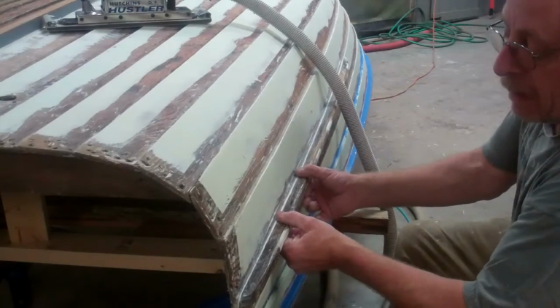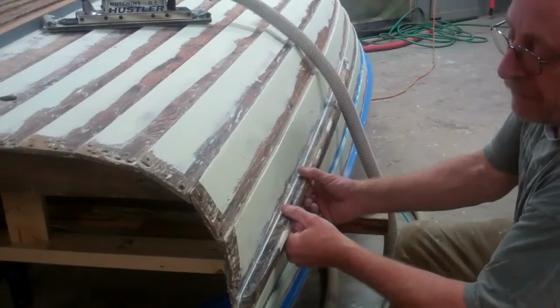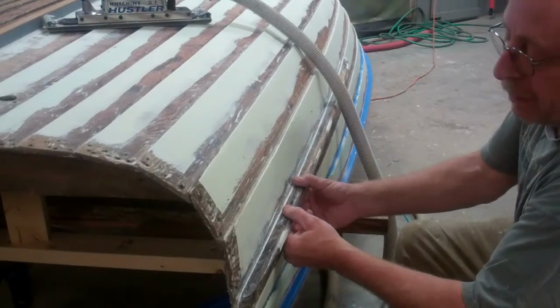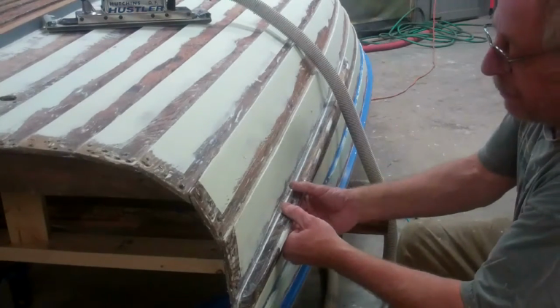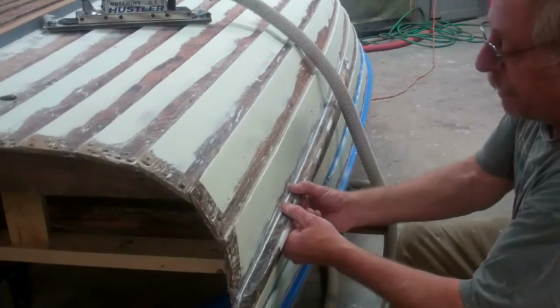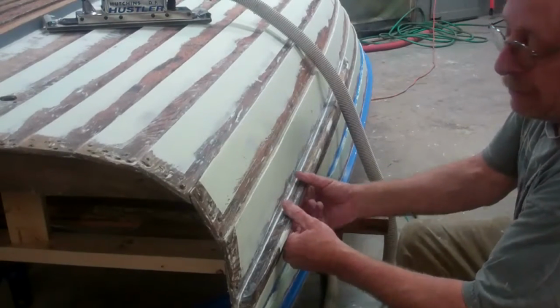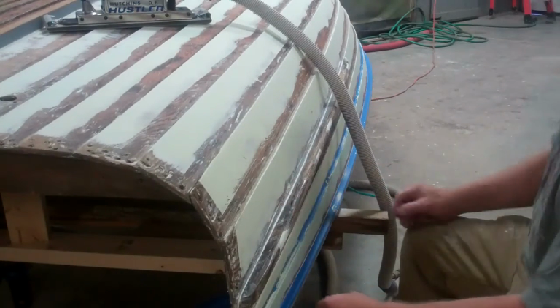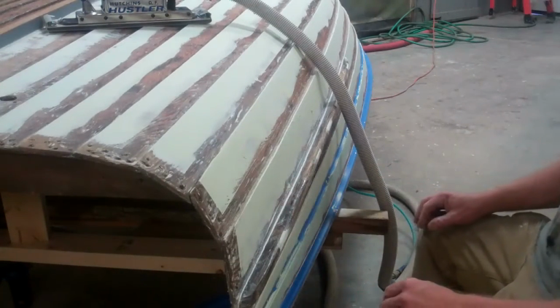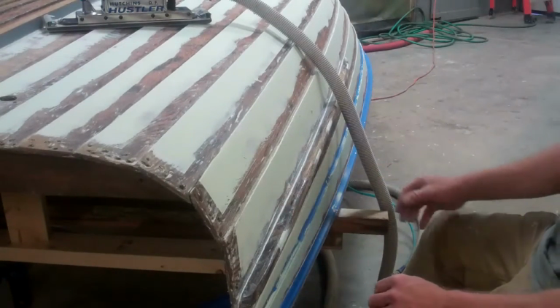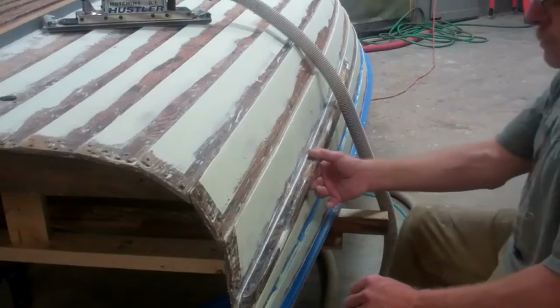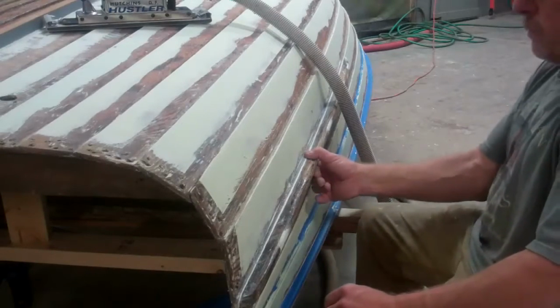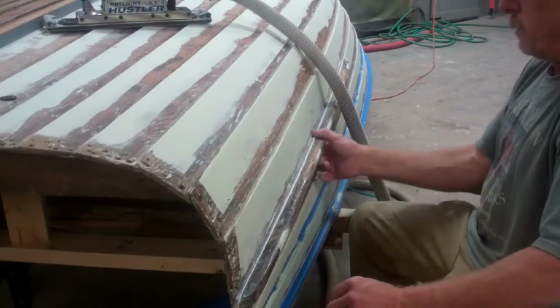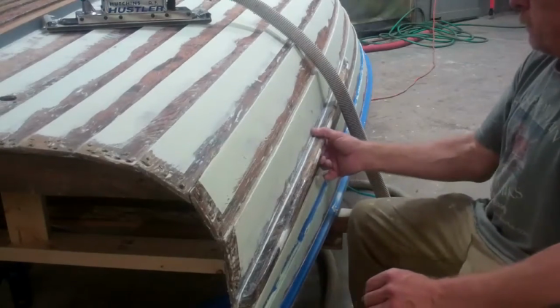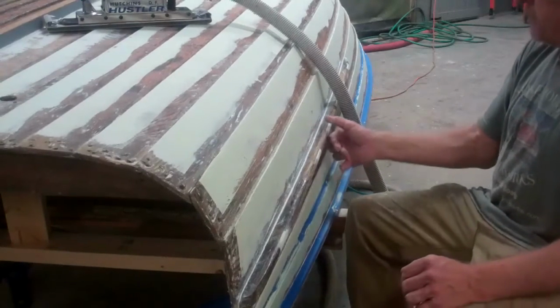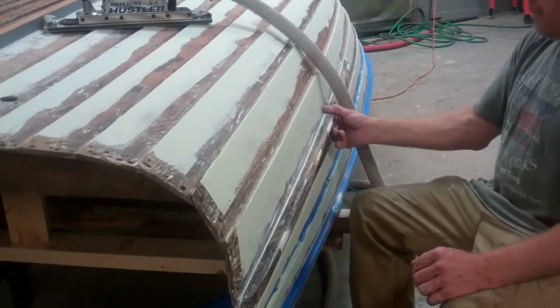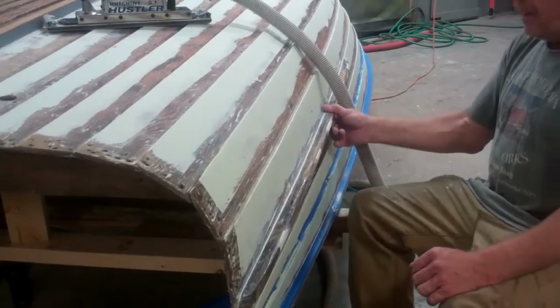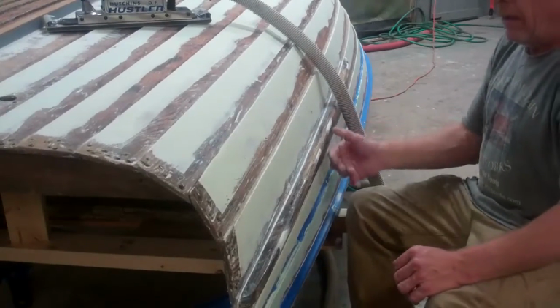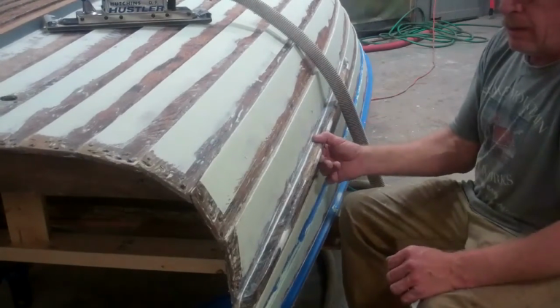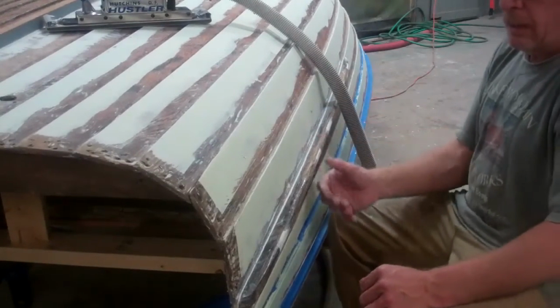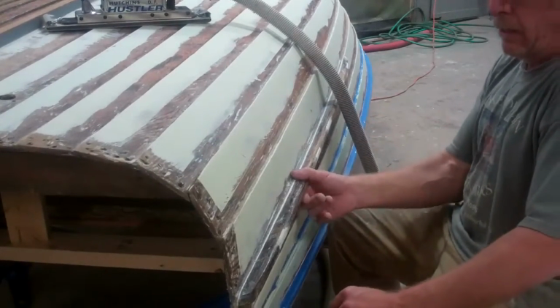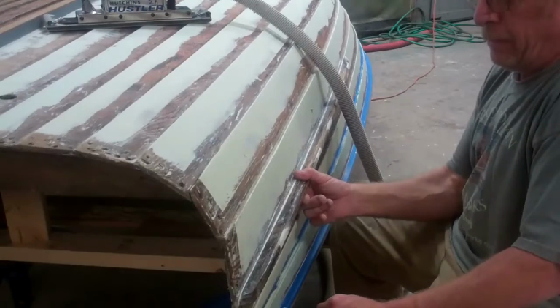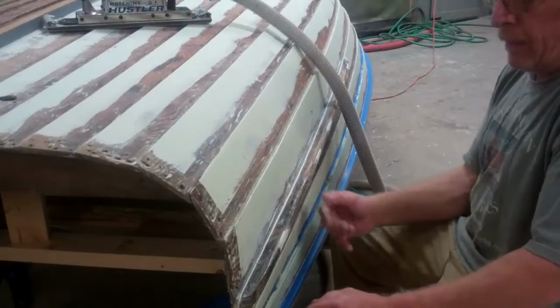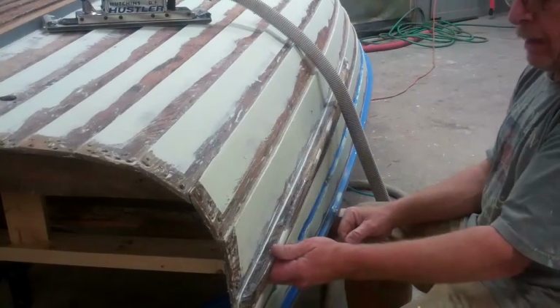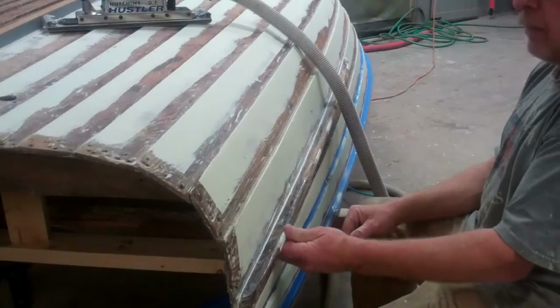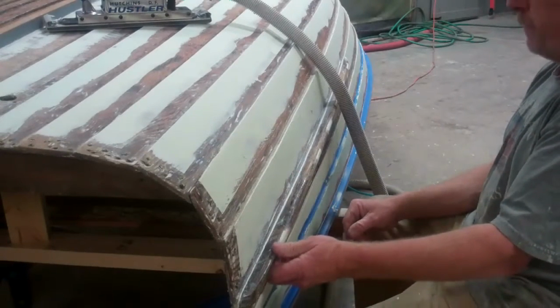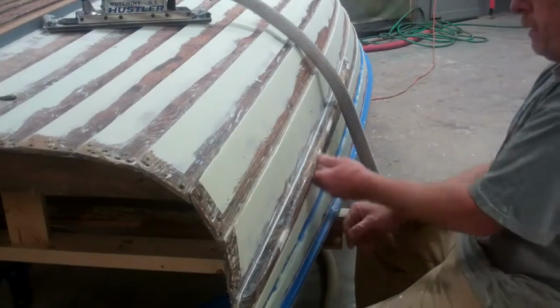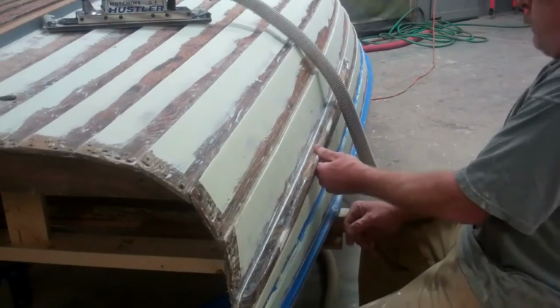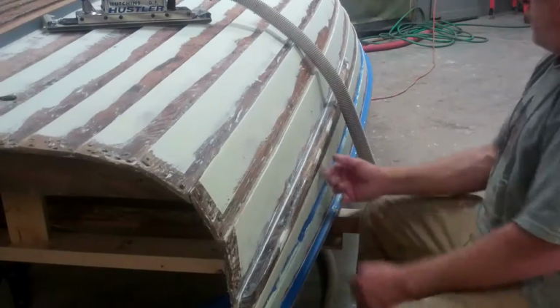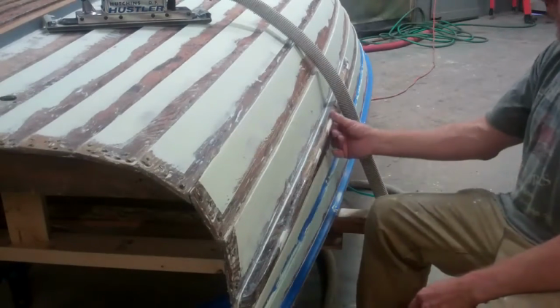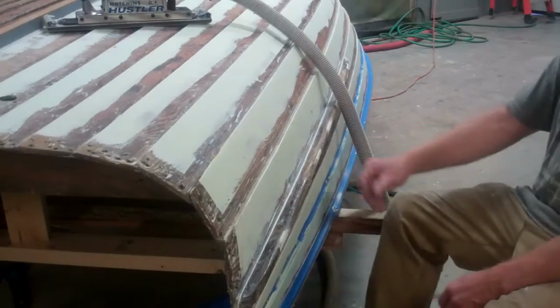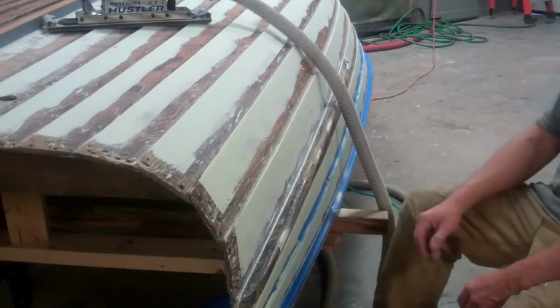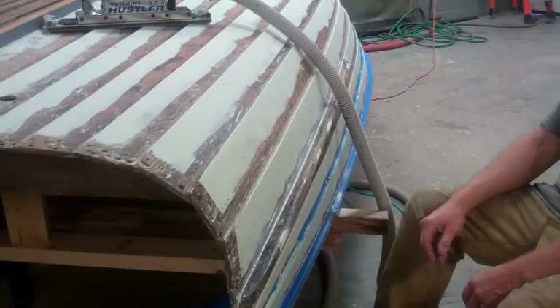I 5200'd them in place and screwed them with long screws into the frames. They are now on there, sealed and in good shape, and I just have to fill the holes before I paint it.